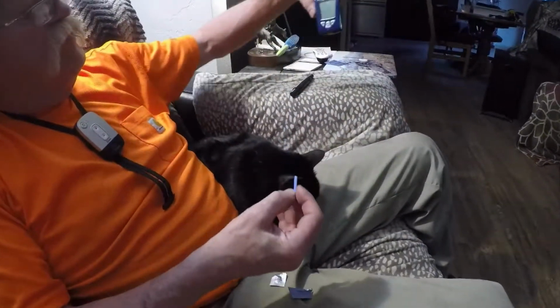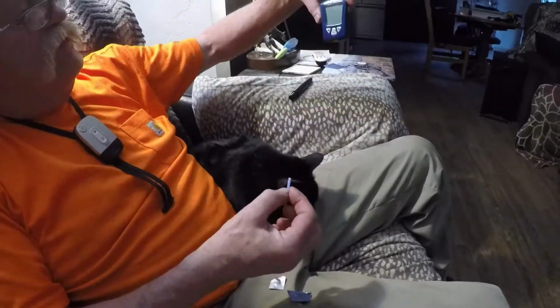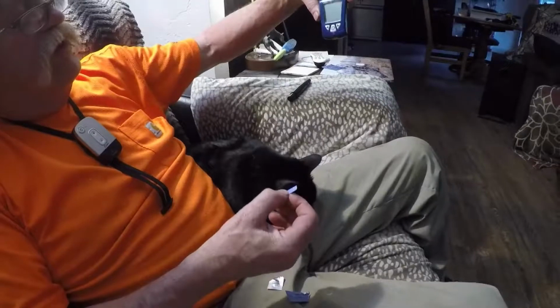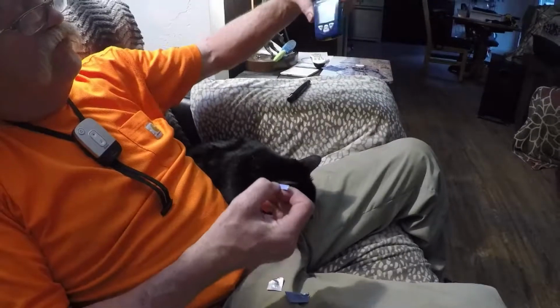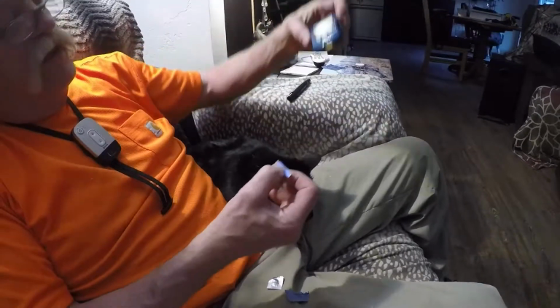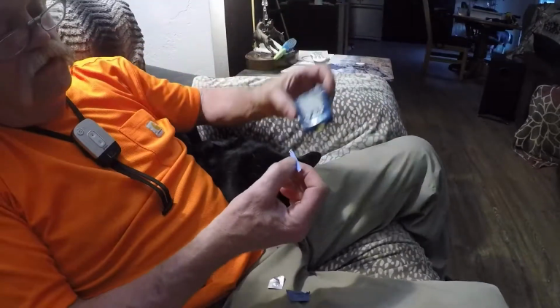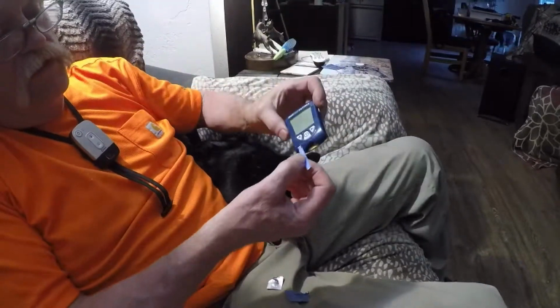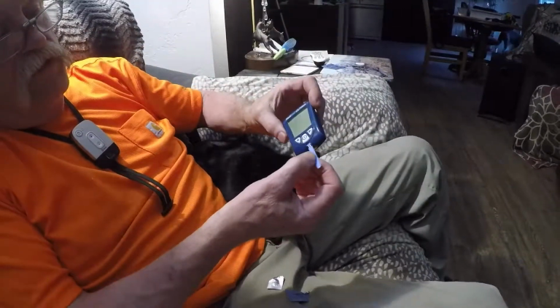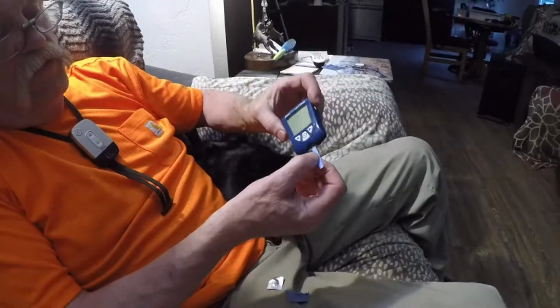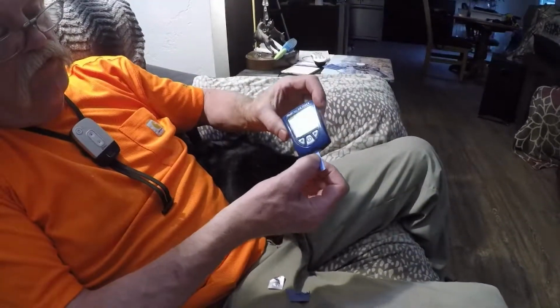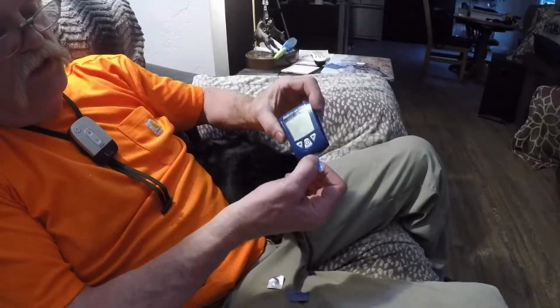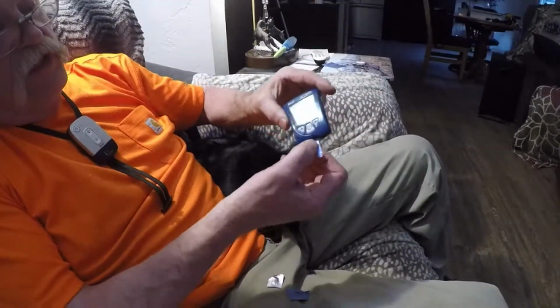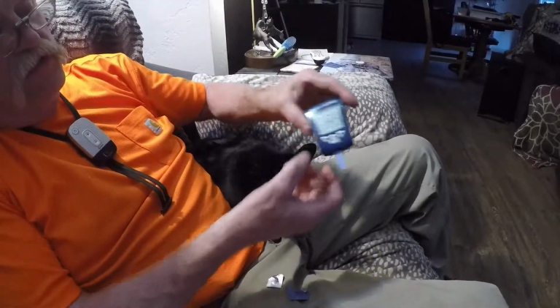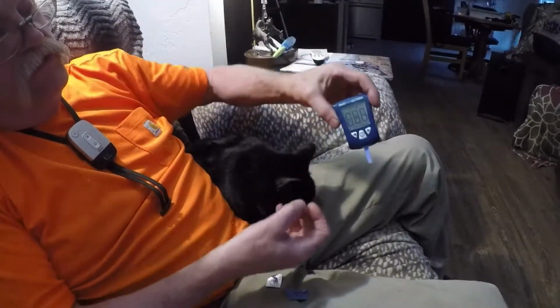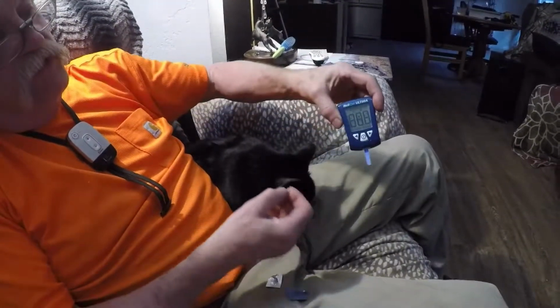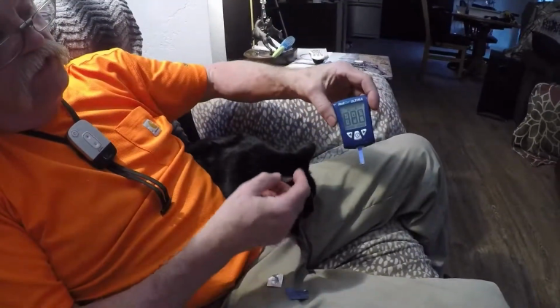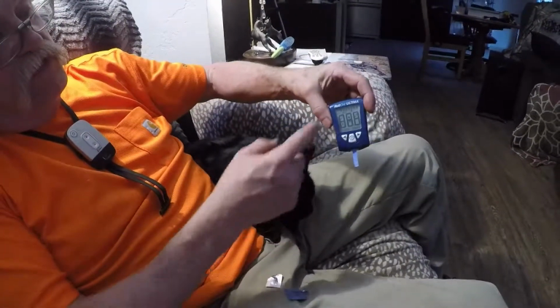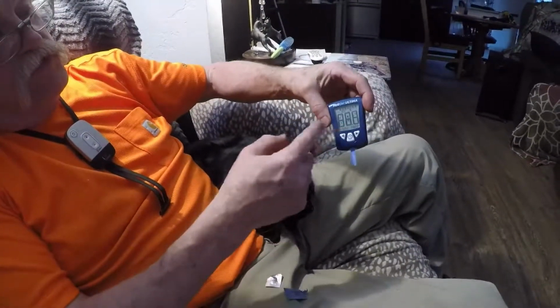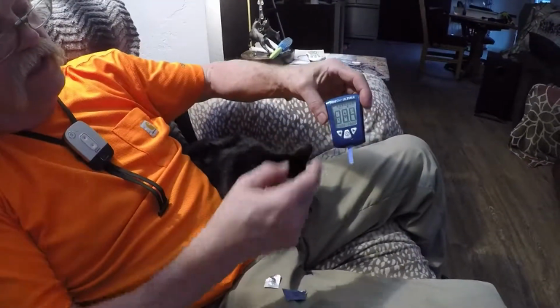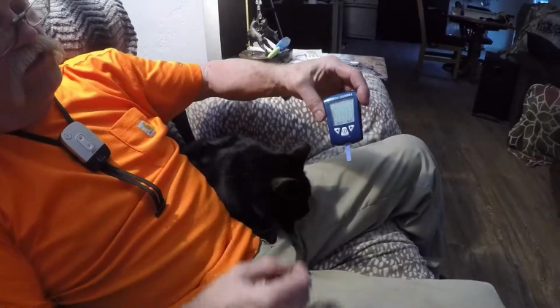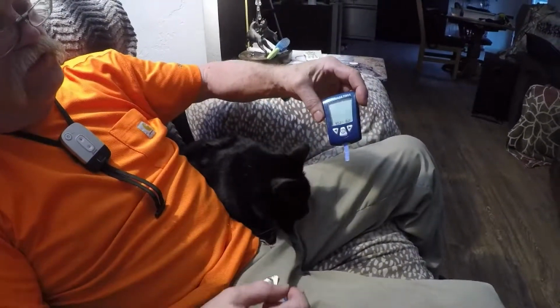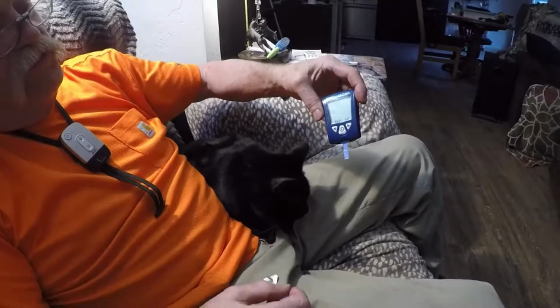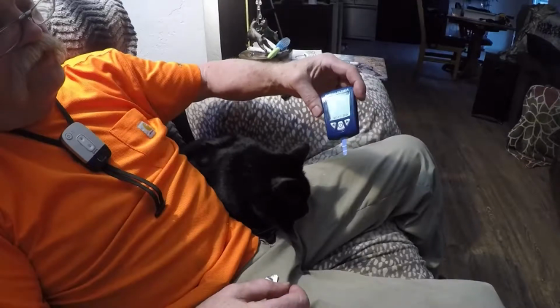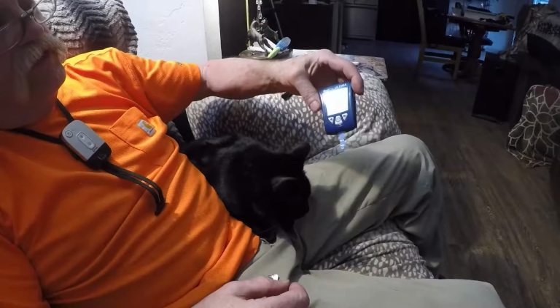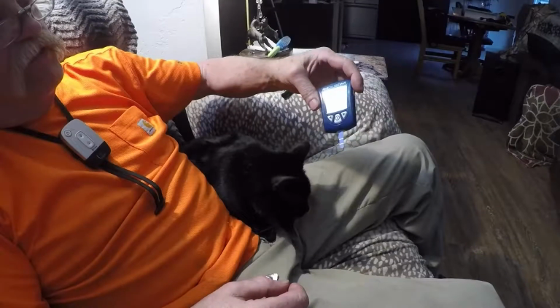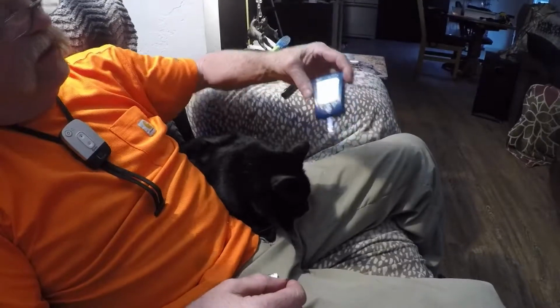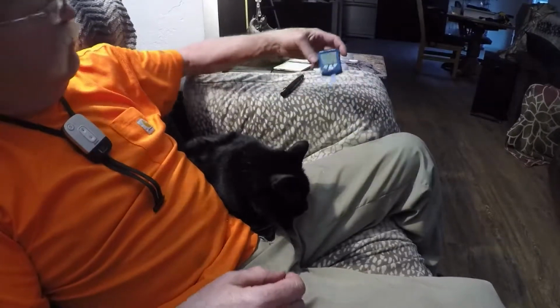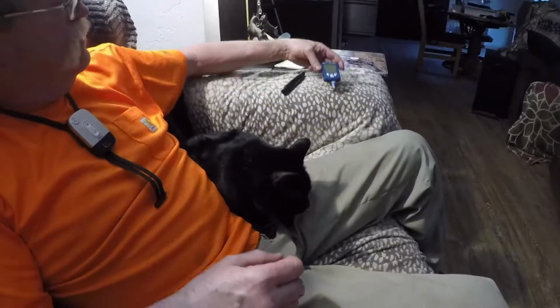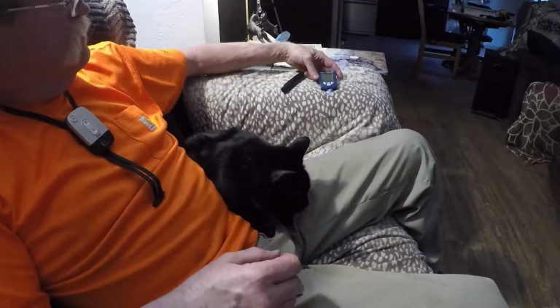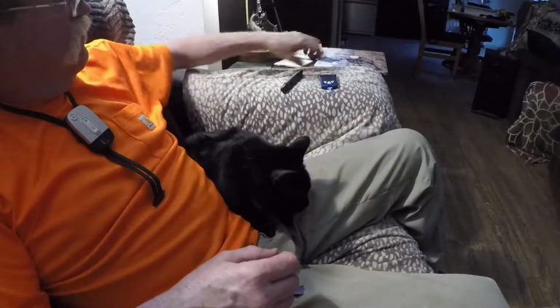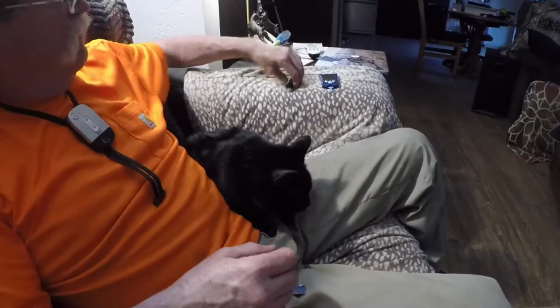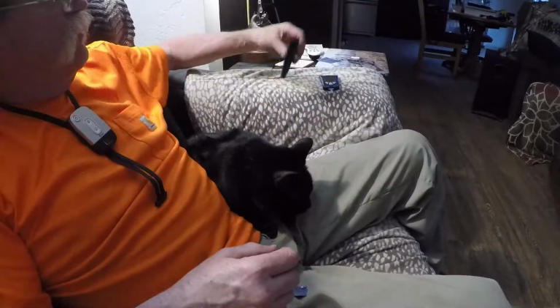Take your machine and plug it in. It'll cycle through. You've got a couple of minutes where you have to draw.